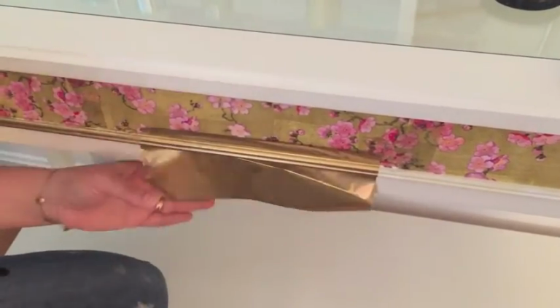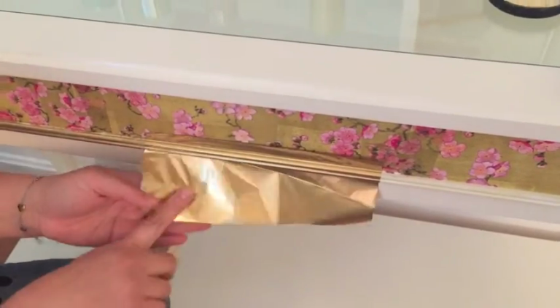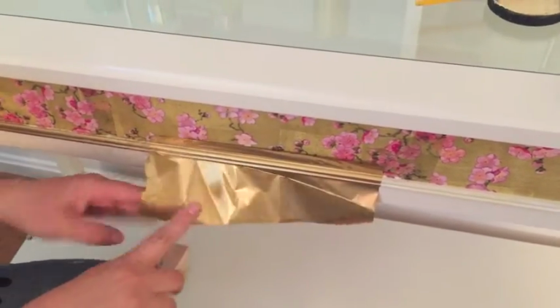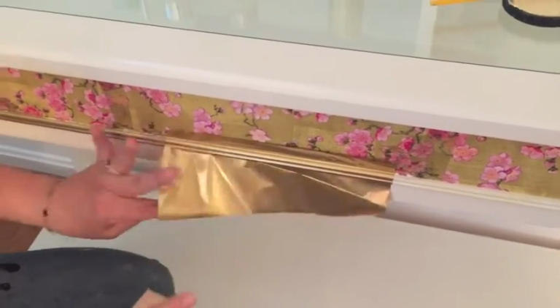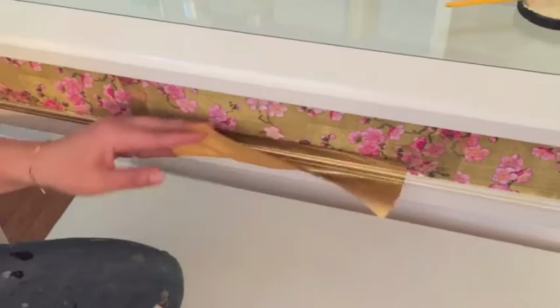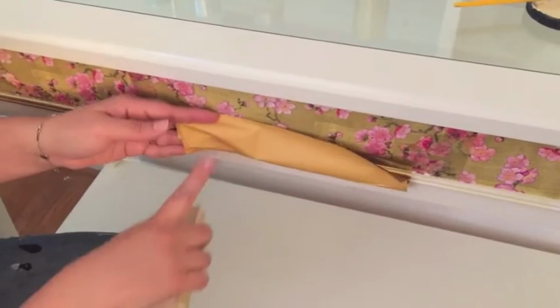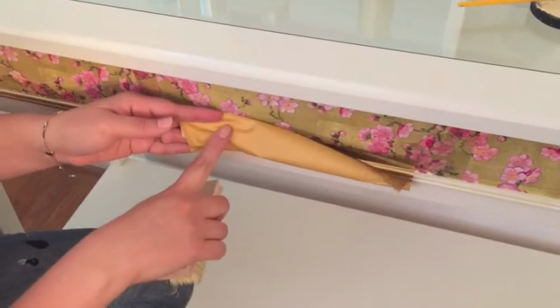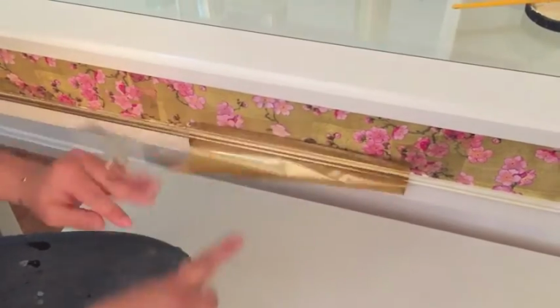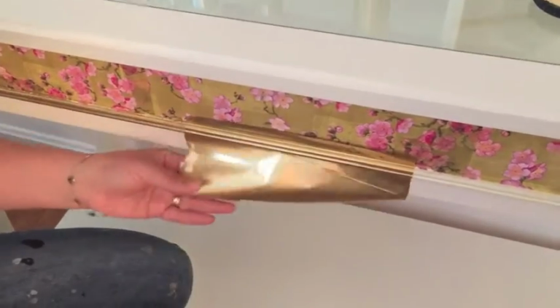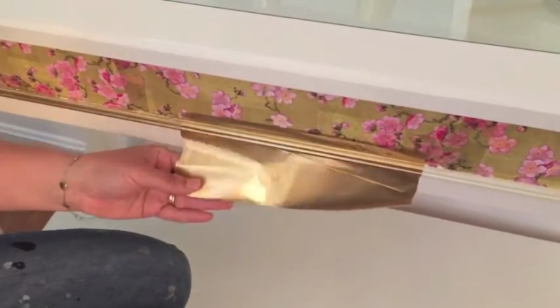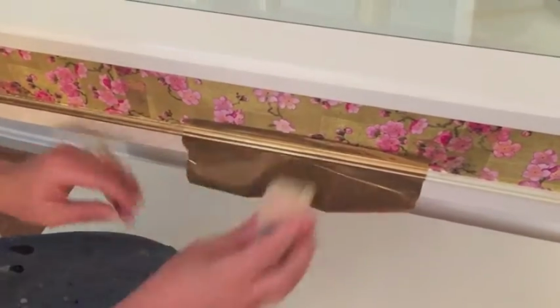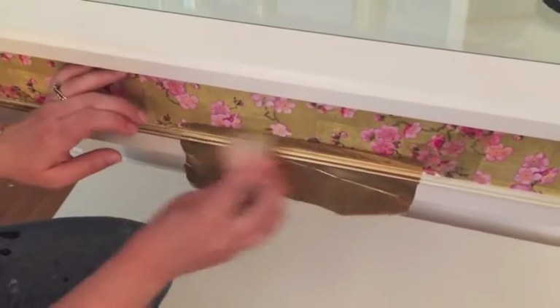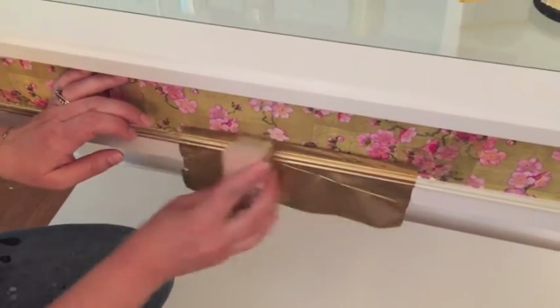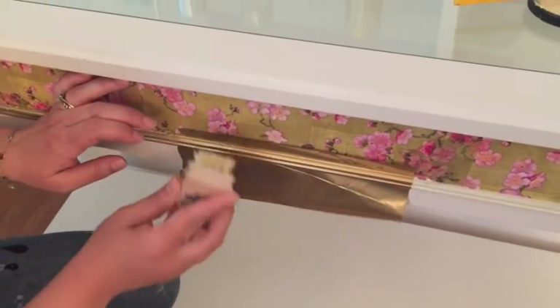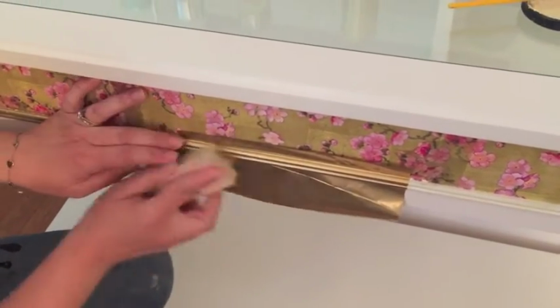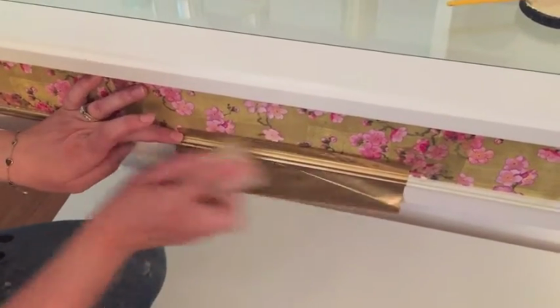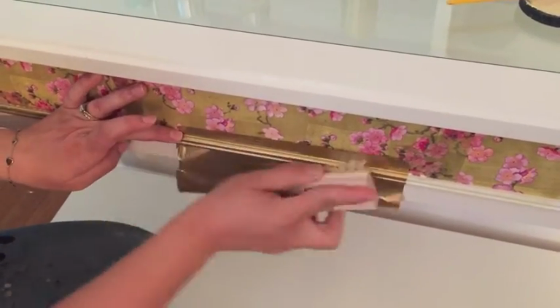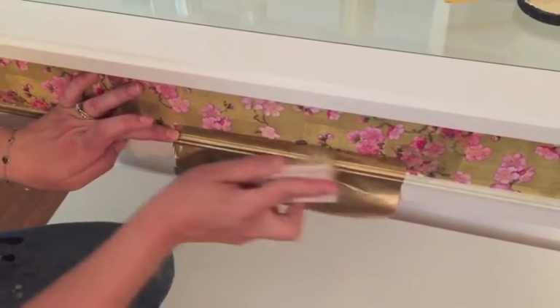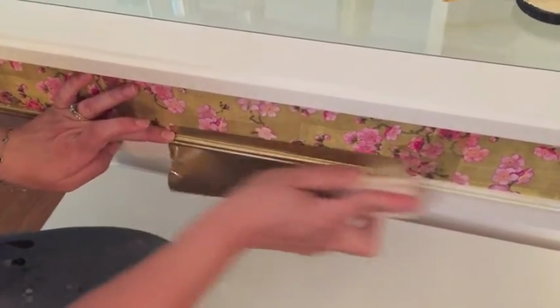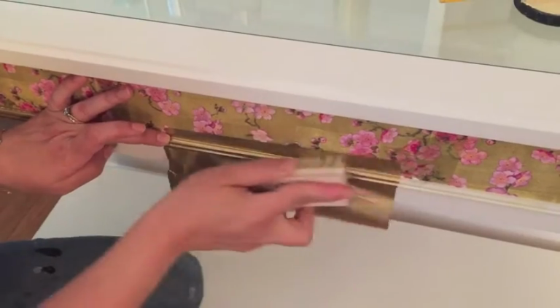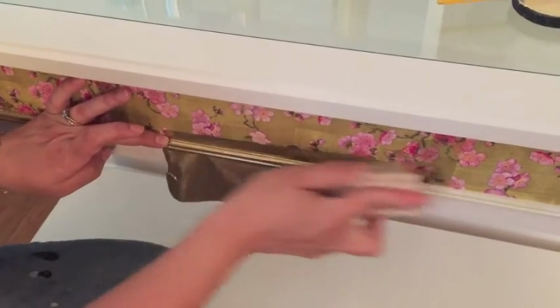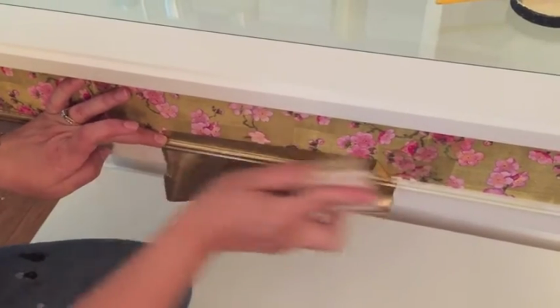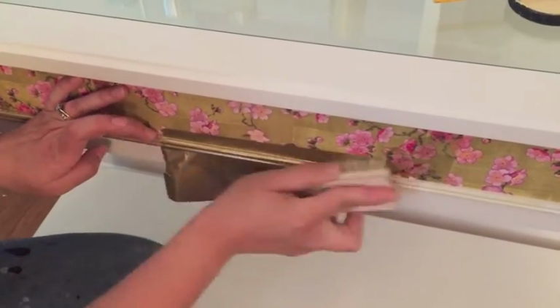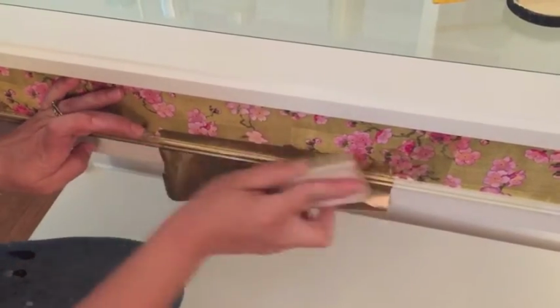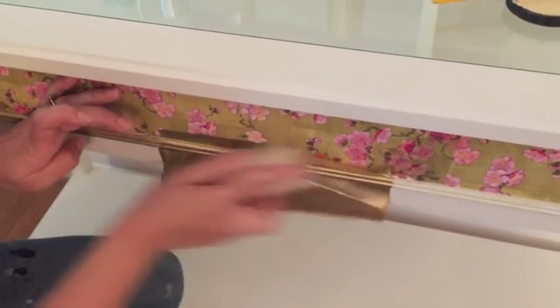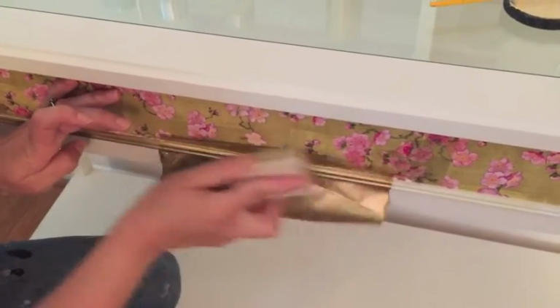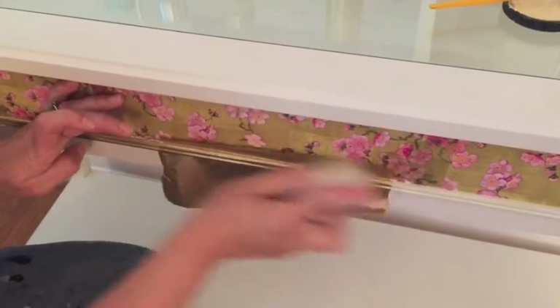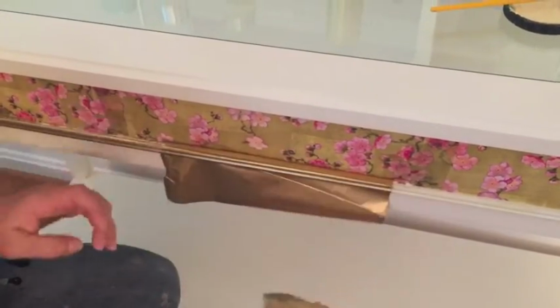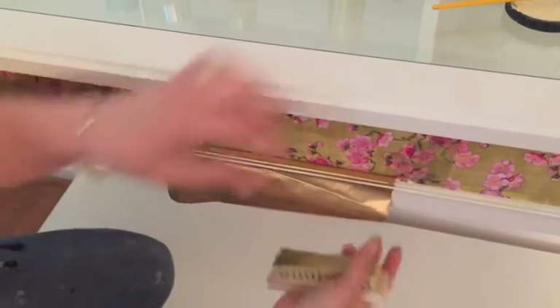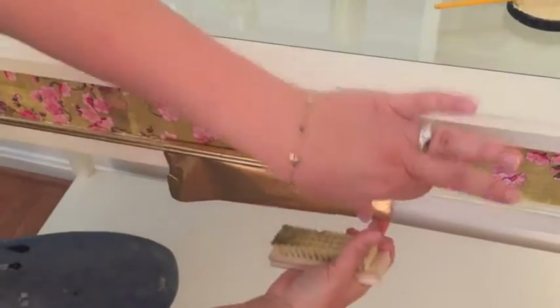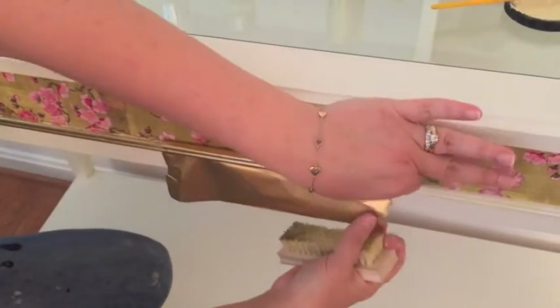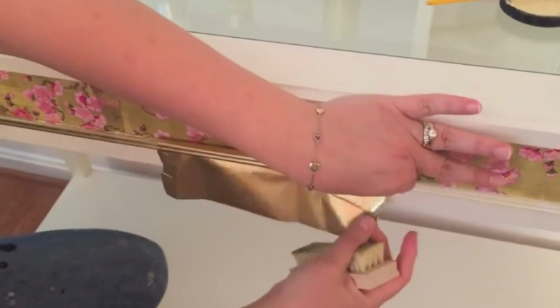You want to do it shiny side up. See, there's the flat side, shiny side. That part's important, and you scrub it really well, and here's our big reveal.